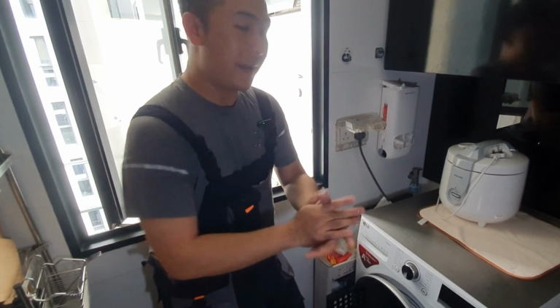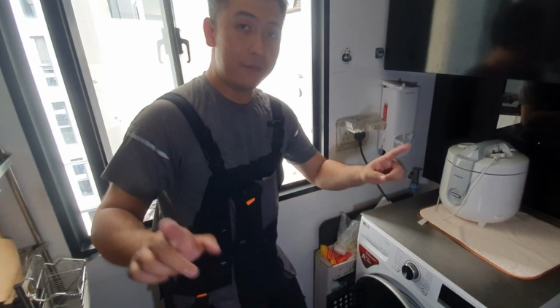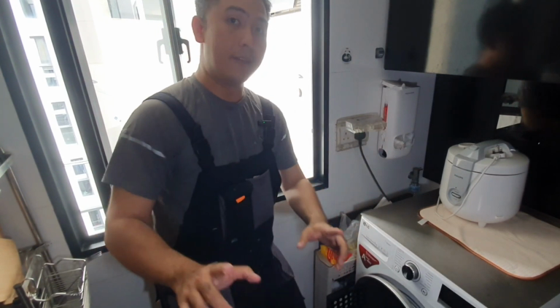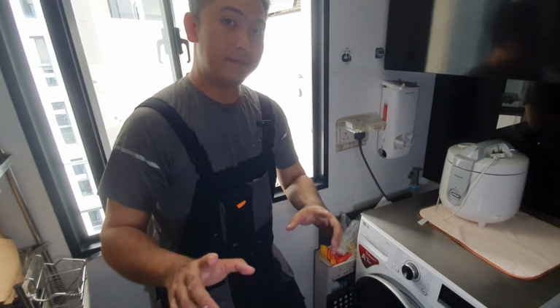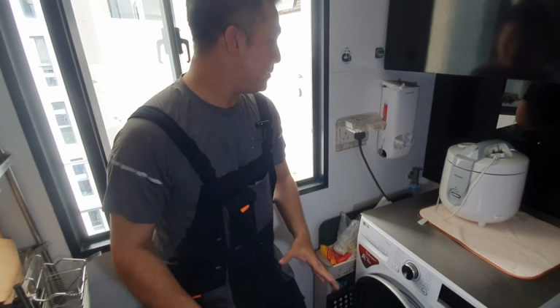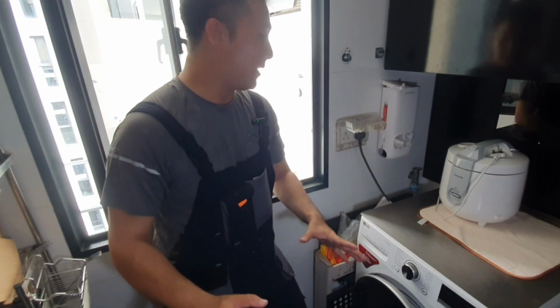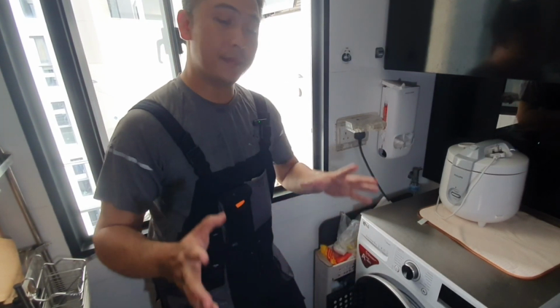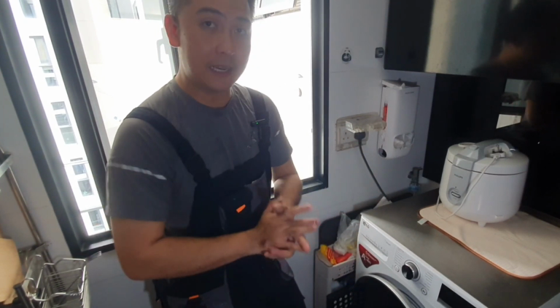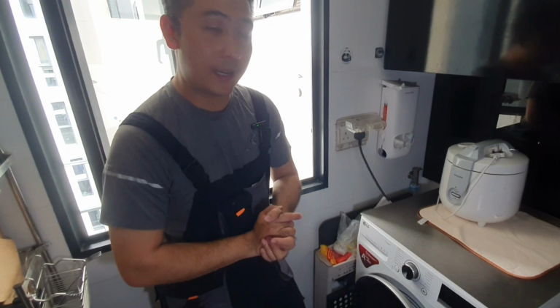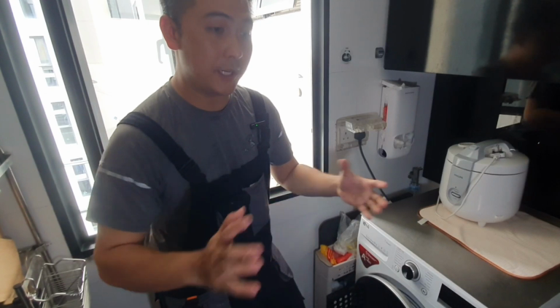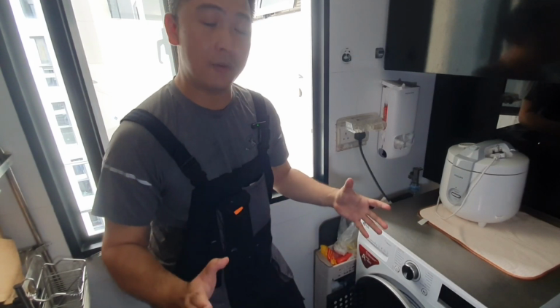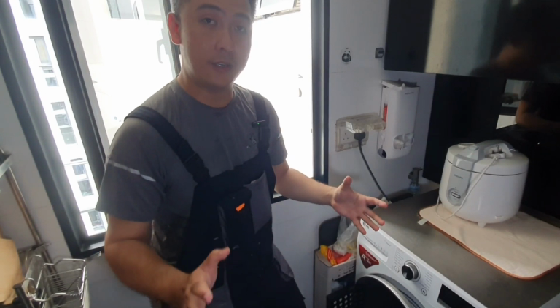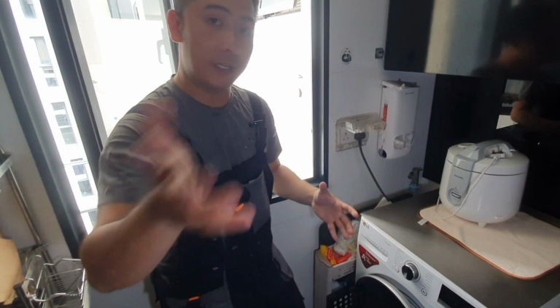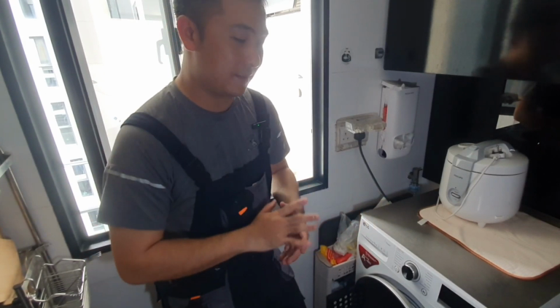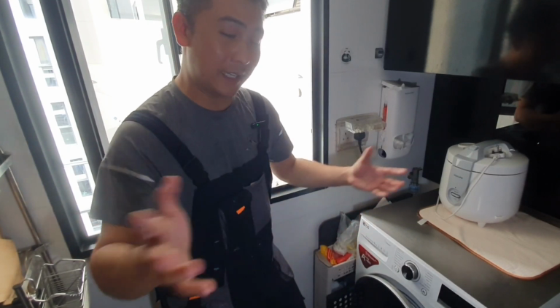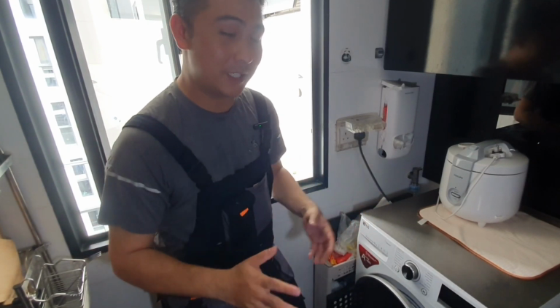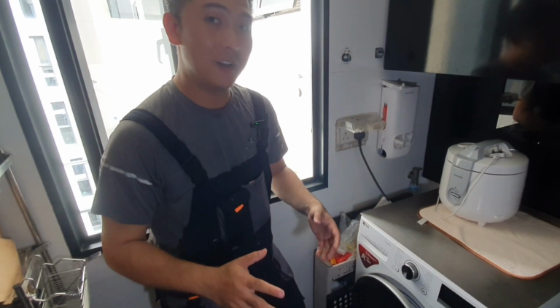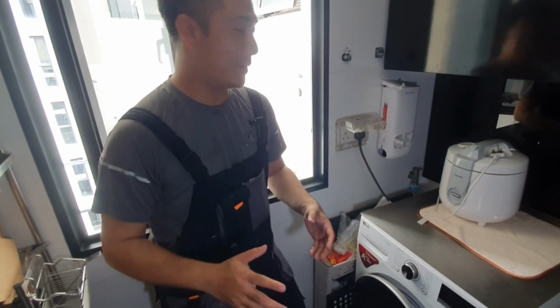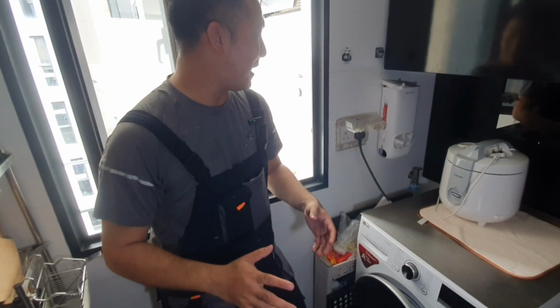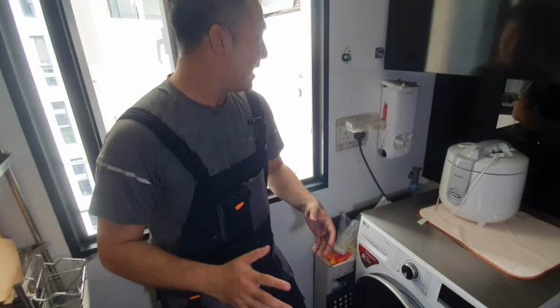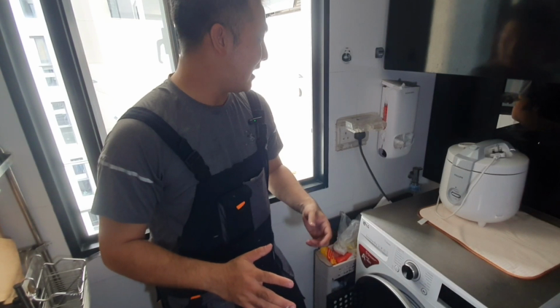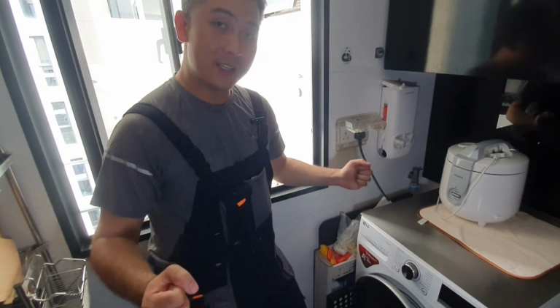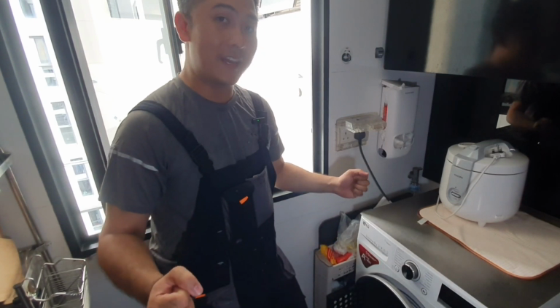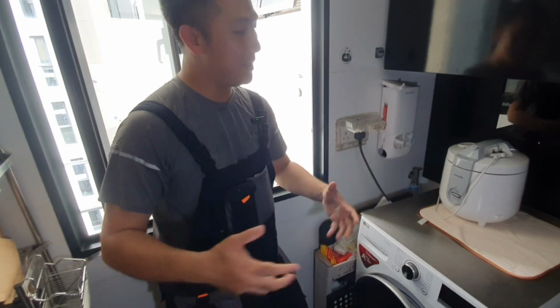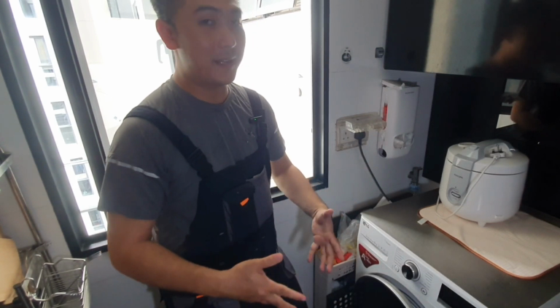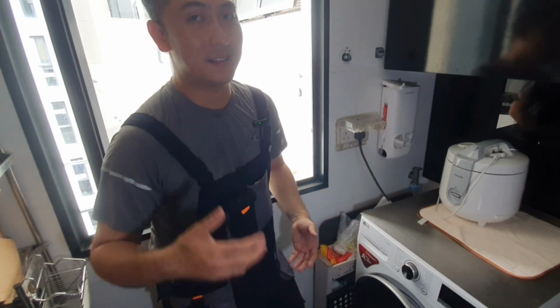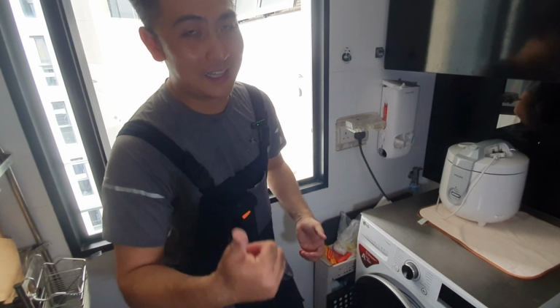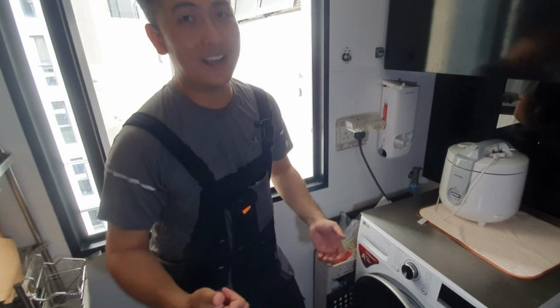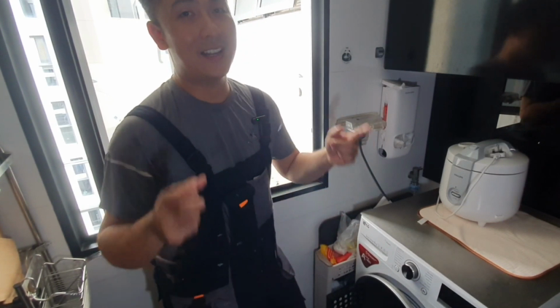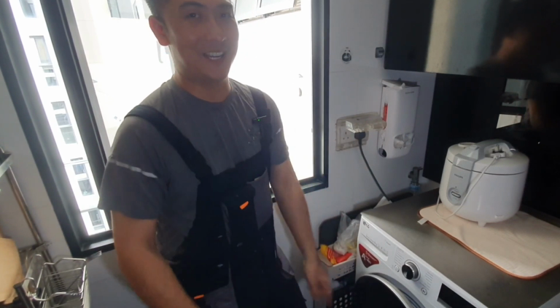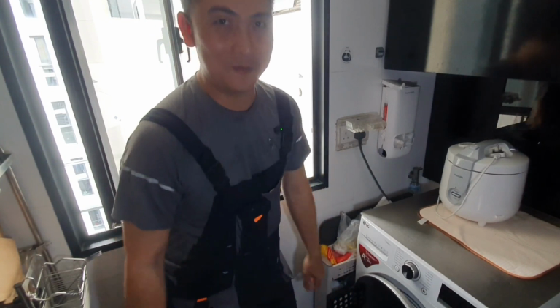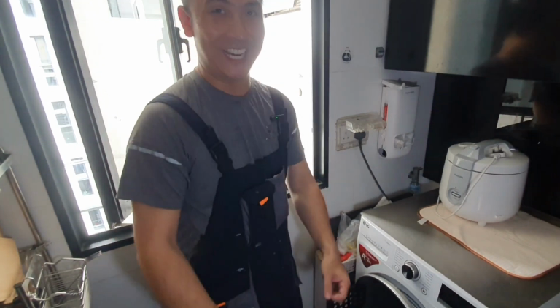I hope that helped you. Good luck and I hope you get your power restored watching this video. If that helped, leave a comment, give me a like, and I'll see you on the next video. Take care.